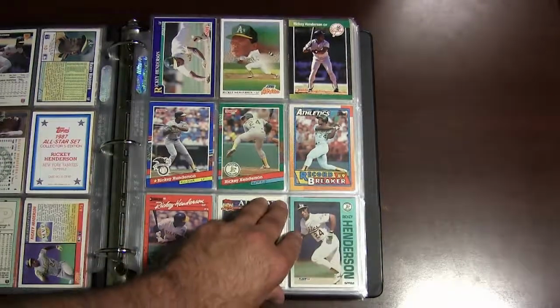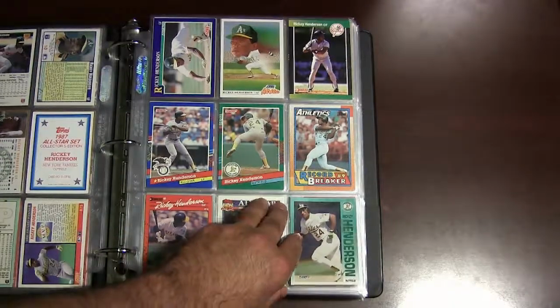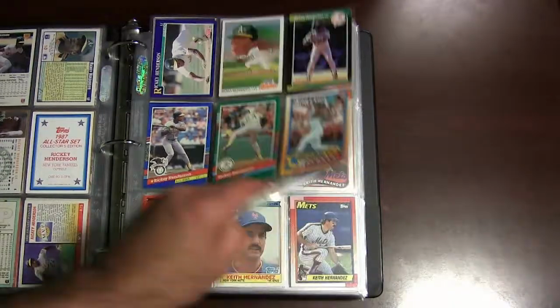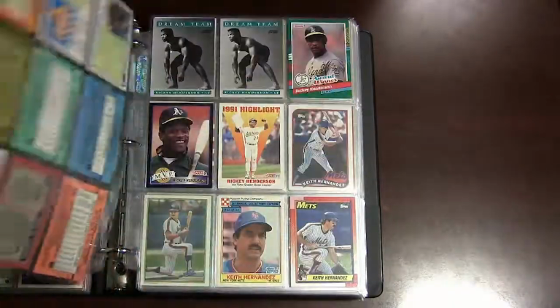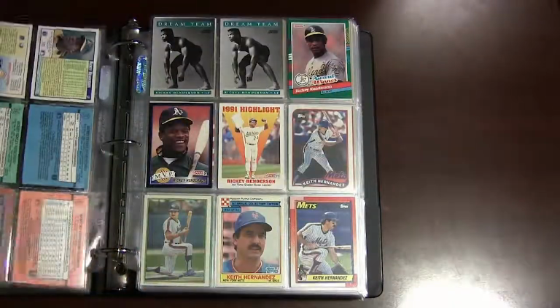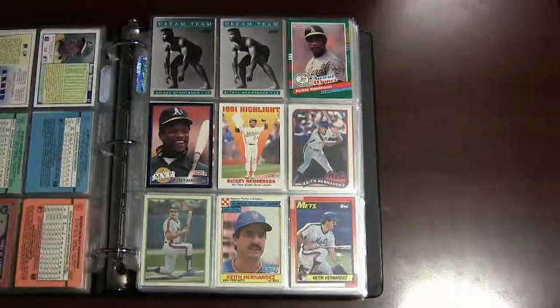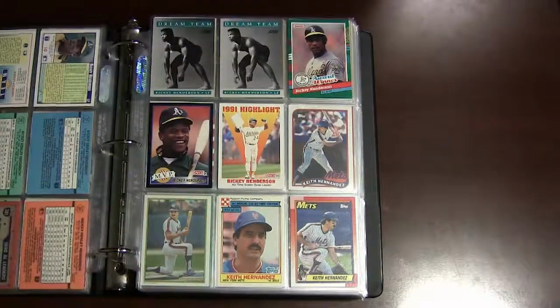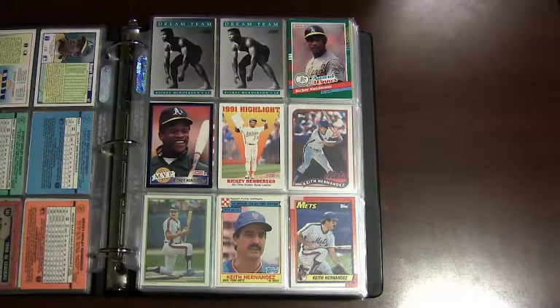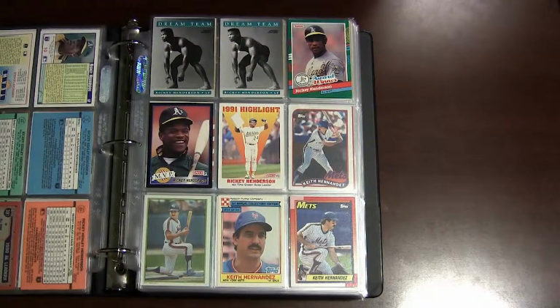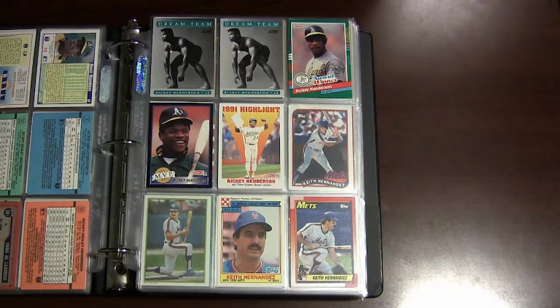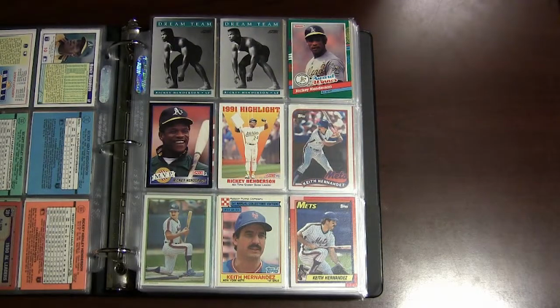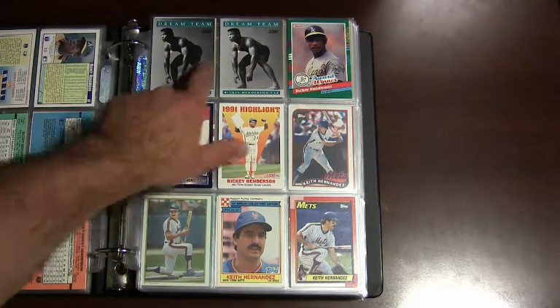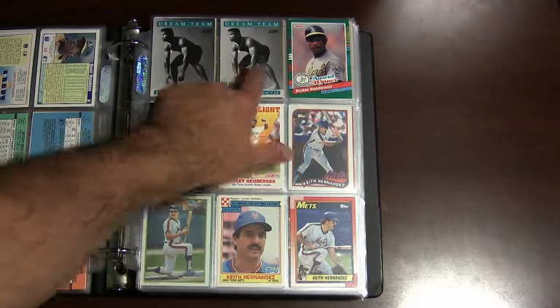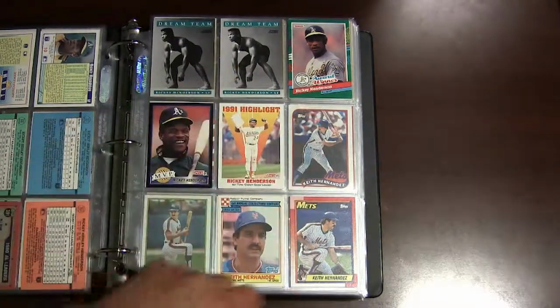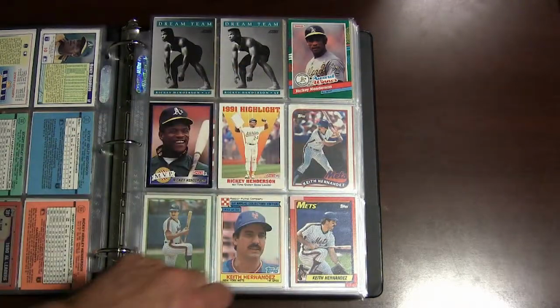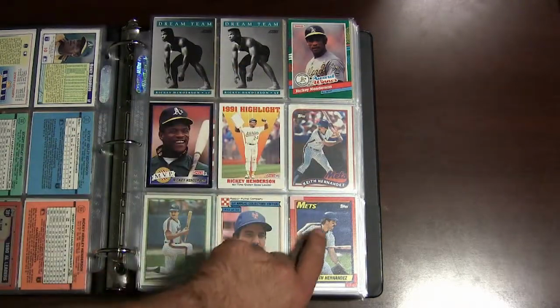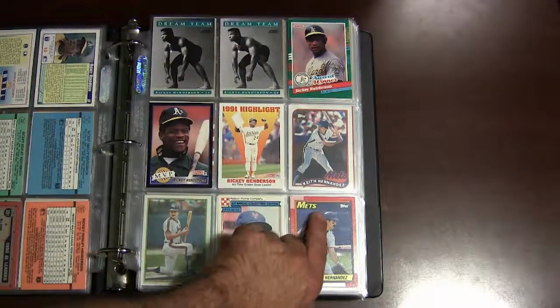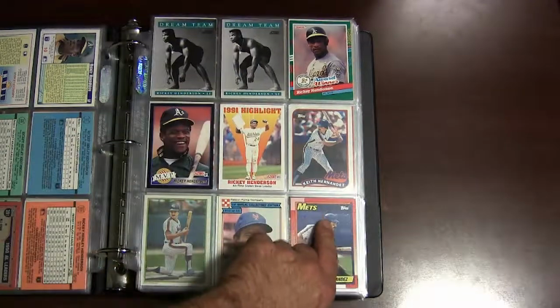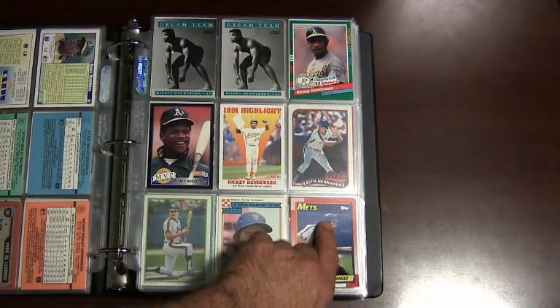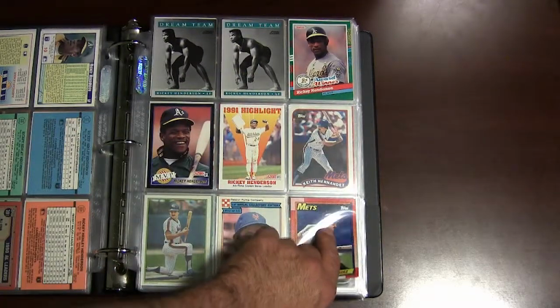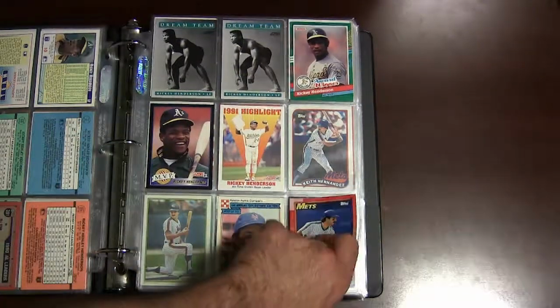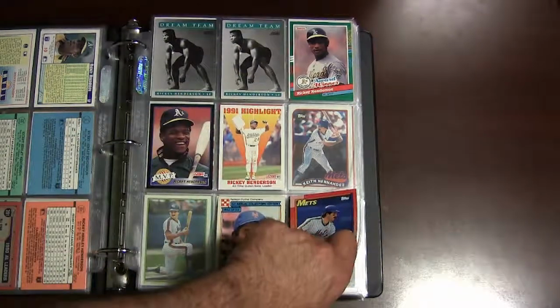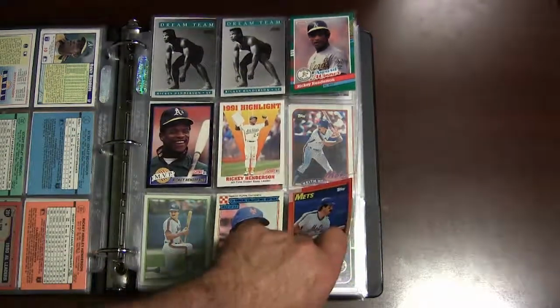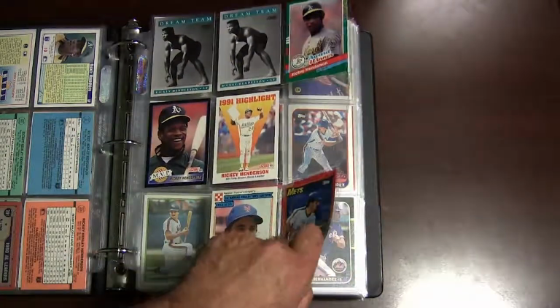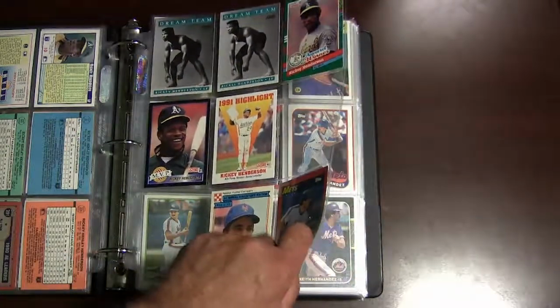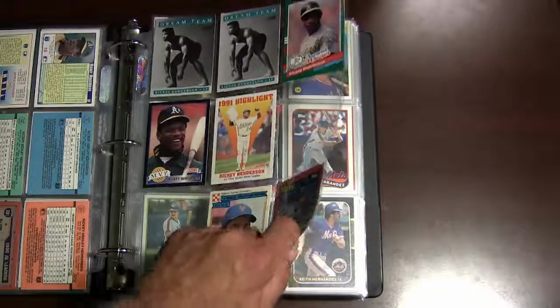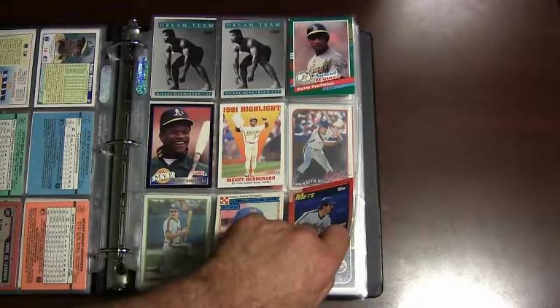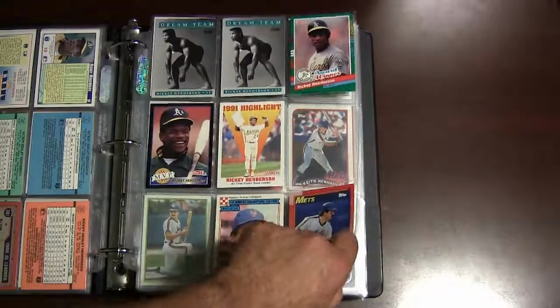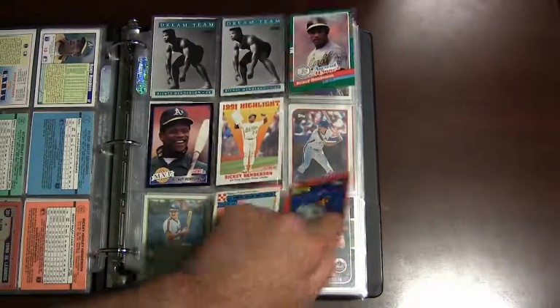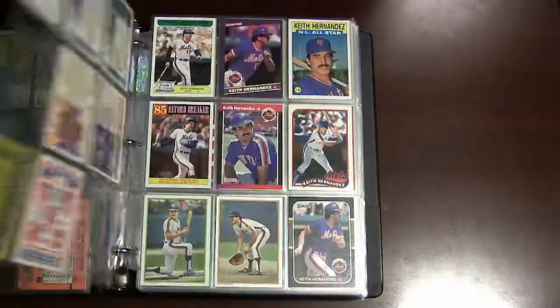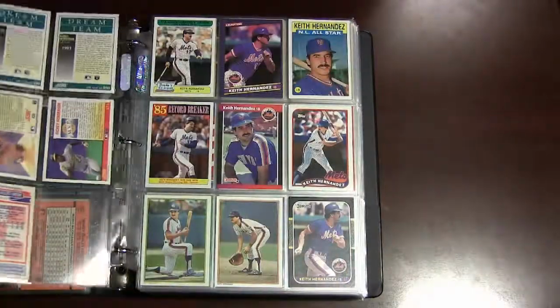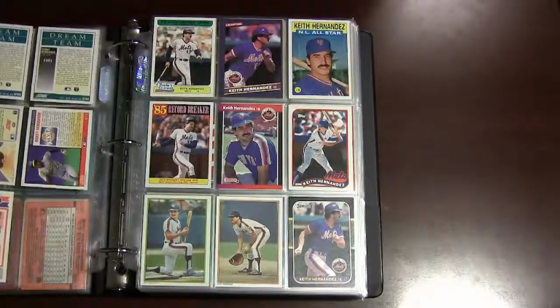There's some more Rickies. There's his Score Dream Team cards from 1991 — always liked those cards. Score had some nice colorful designs back then.